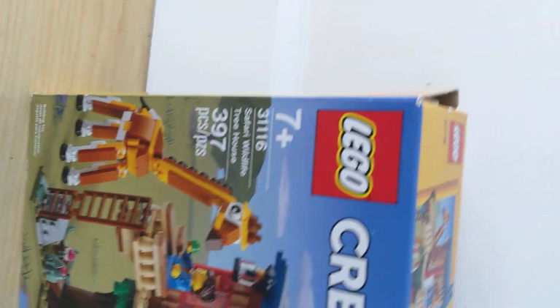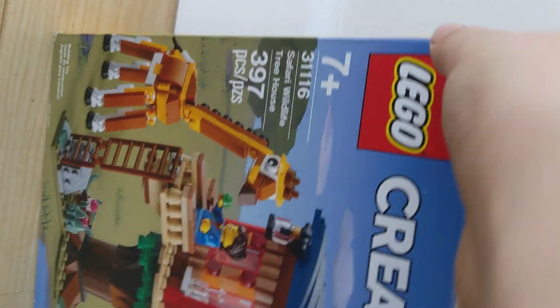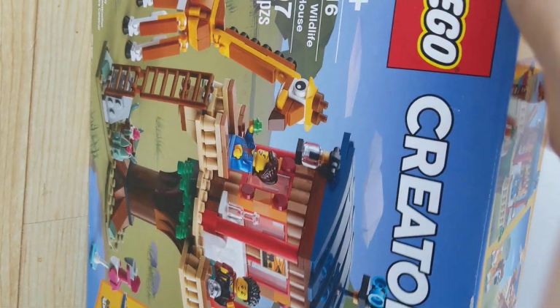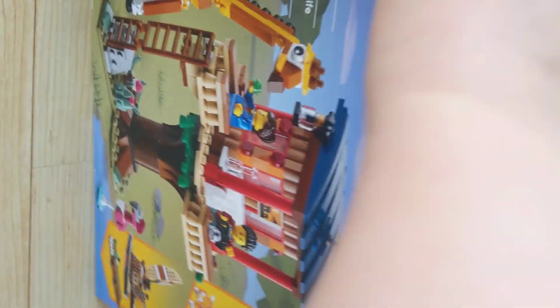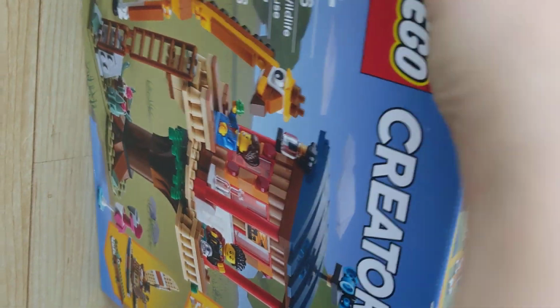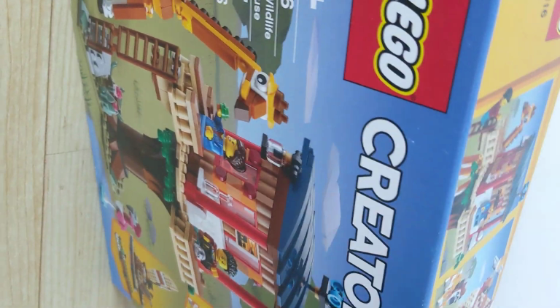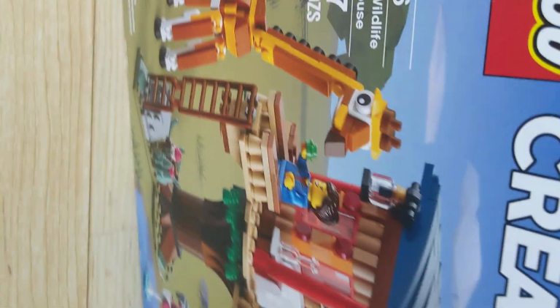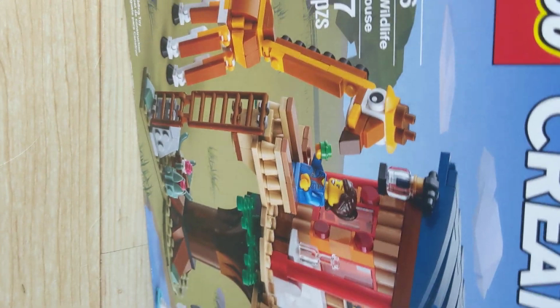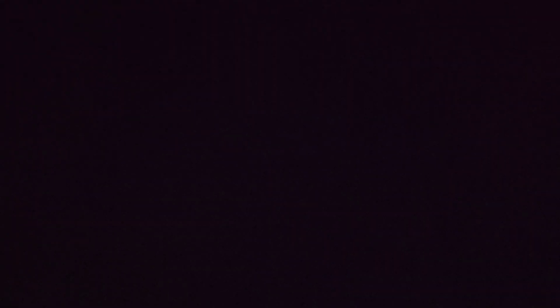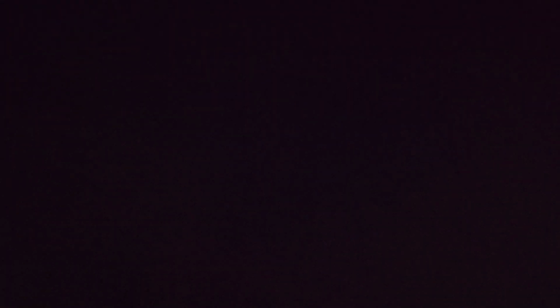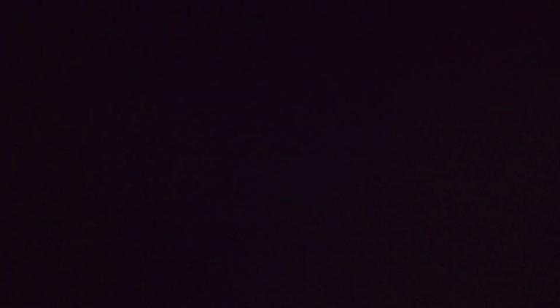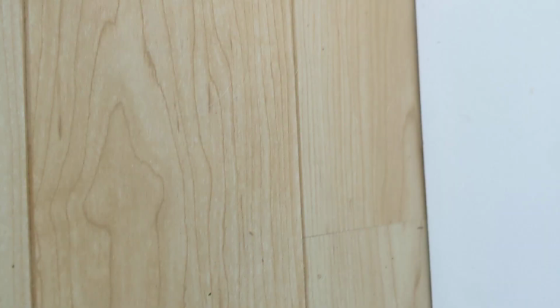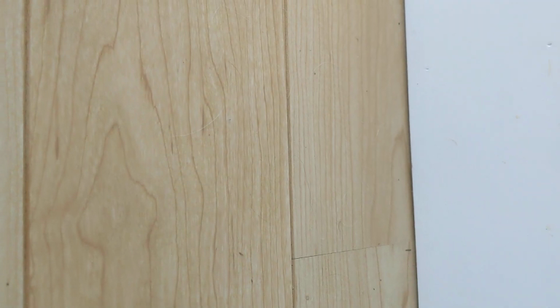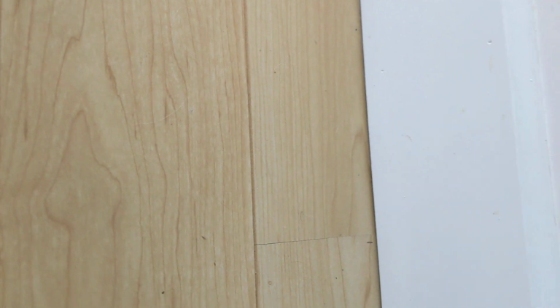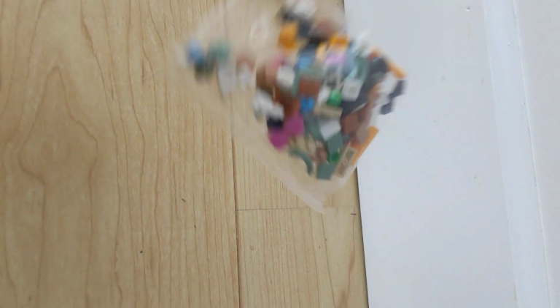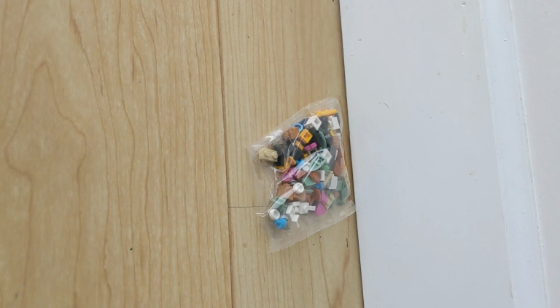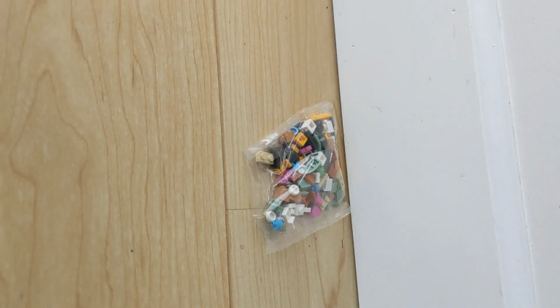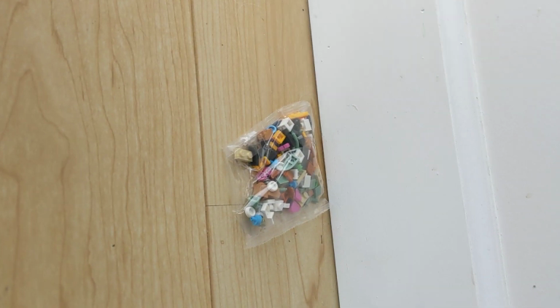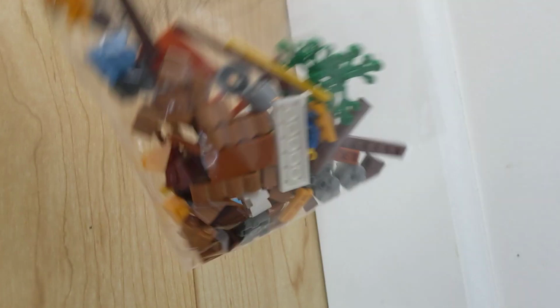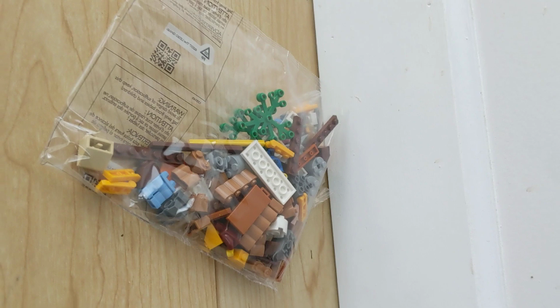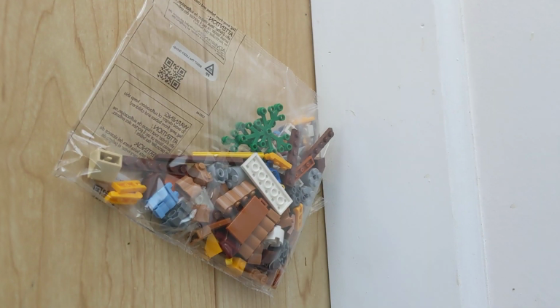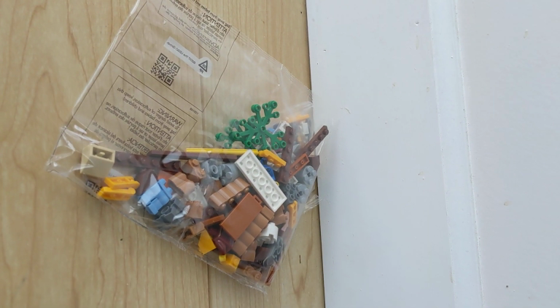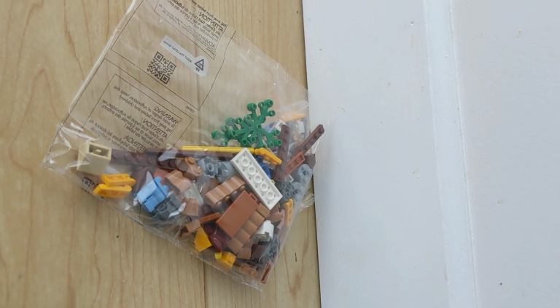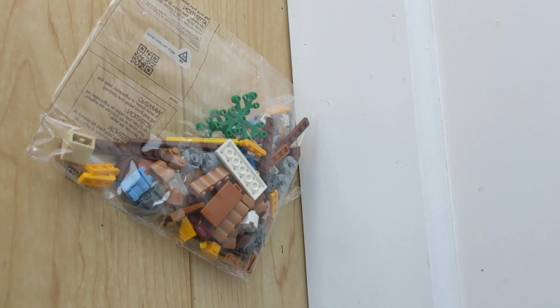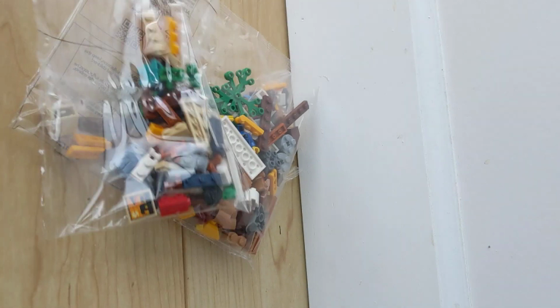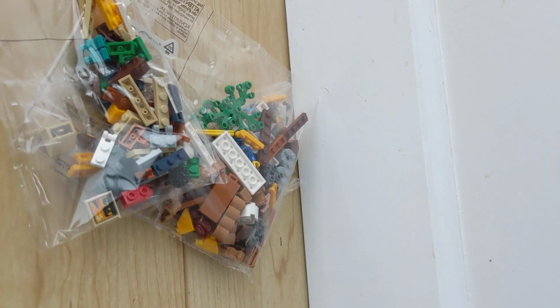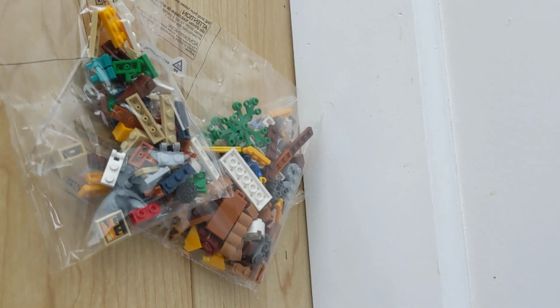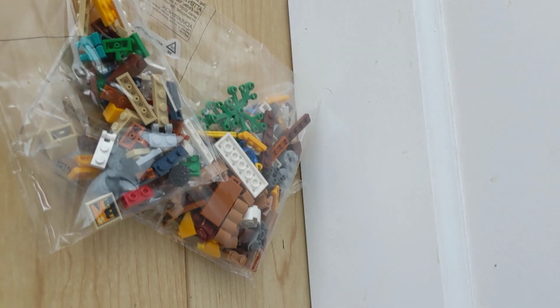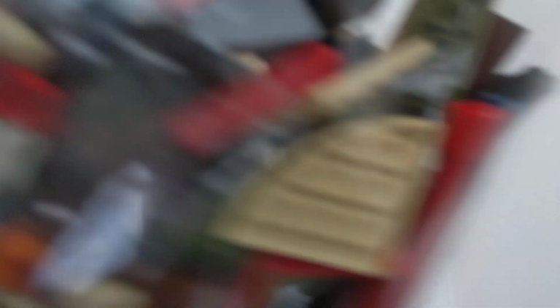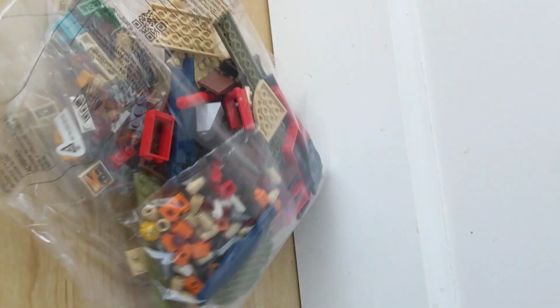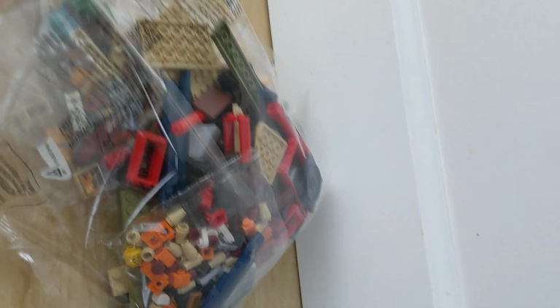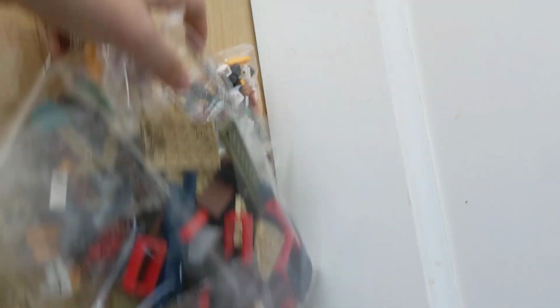So let's open this up and see what's inside. This set comes with a tiny bag, a big bag, a medium bag, and a giant bag.